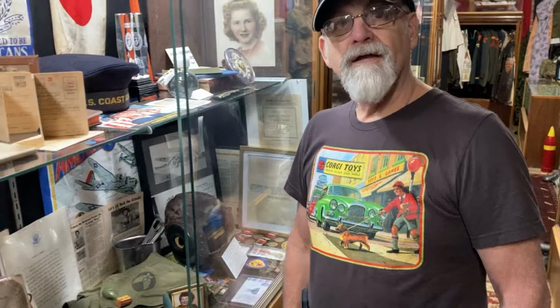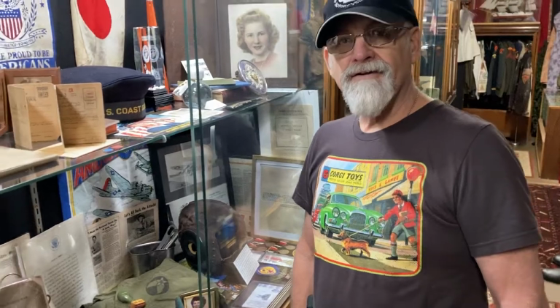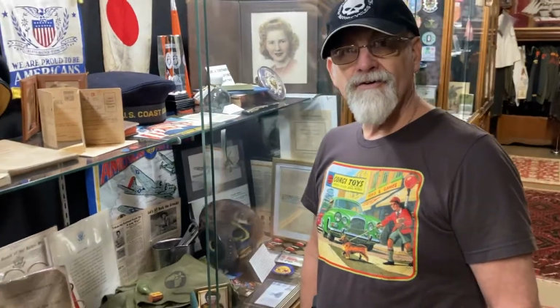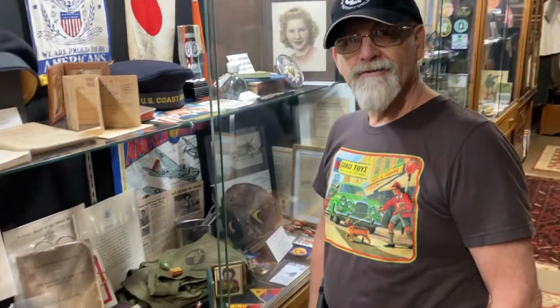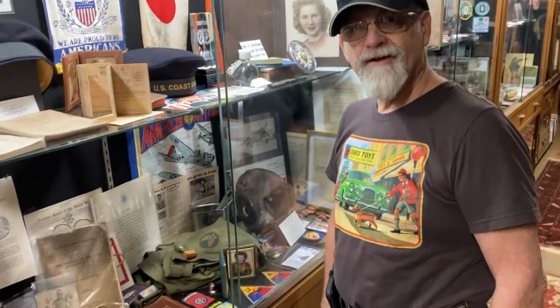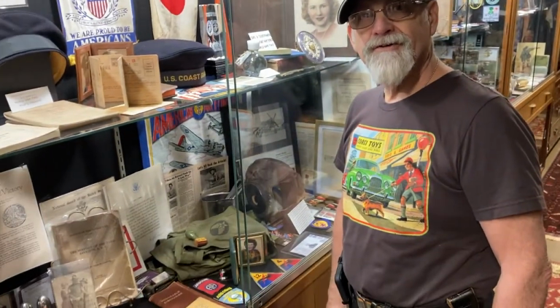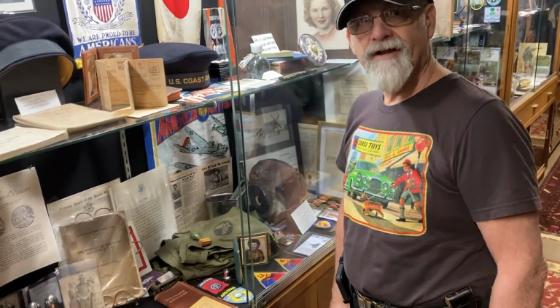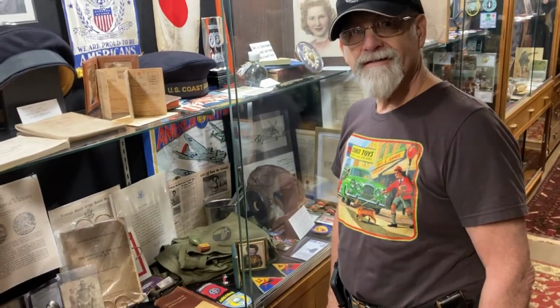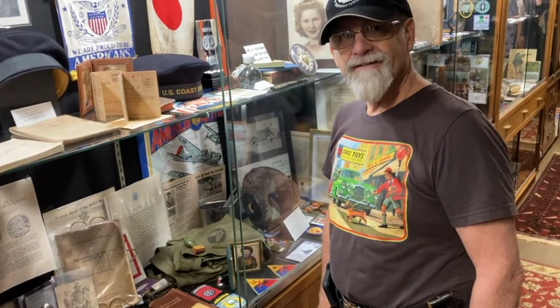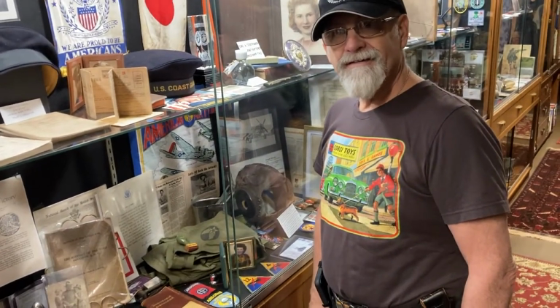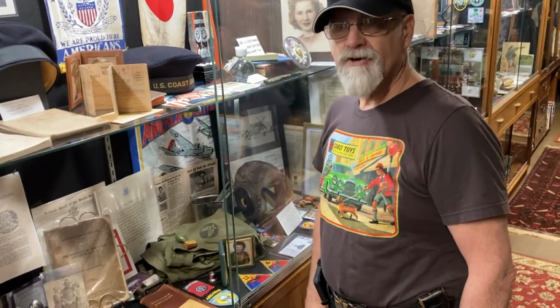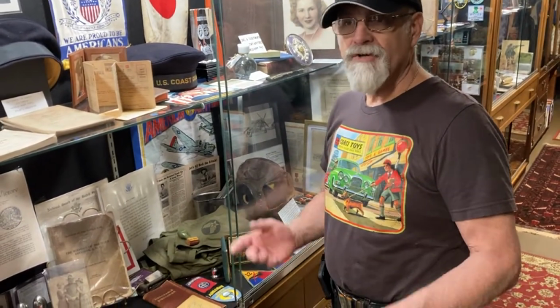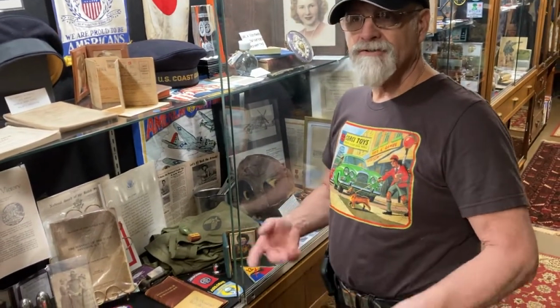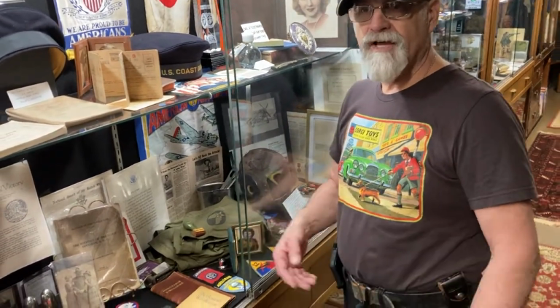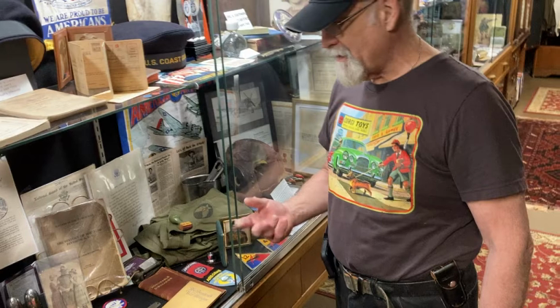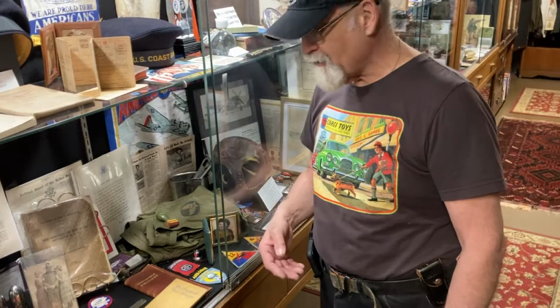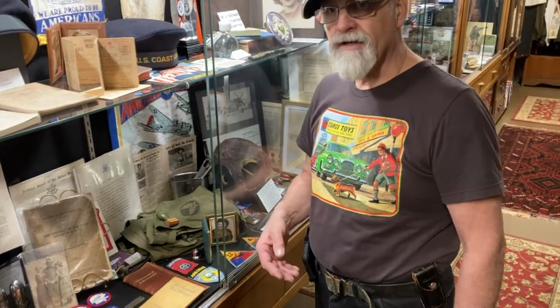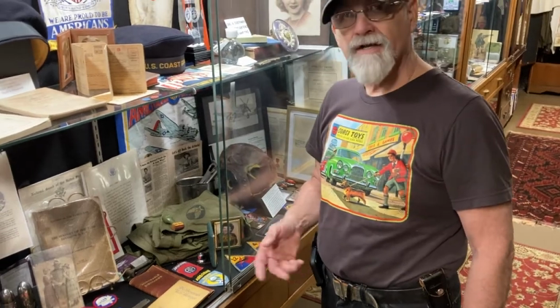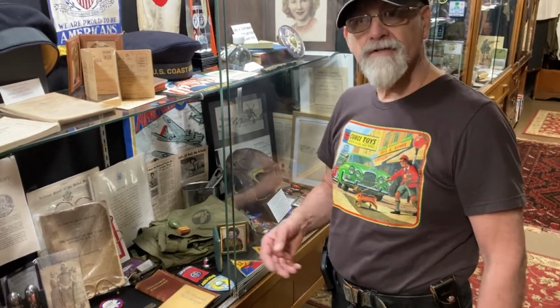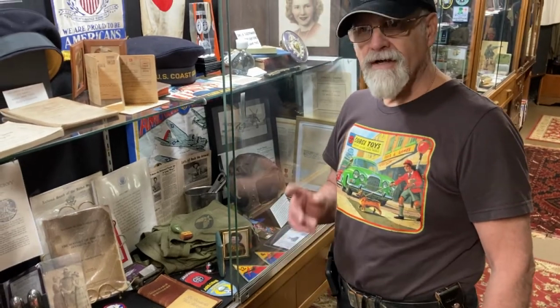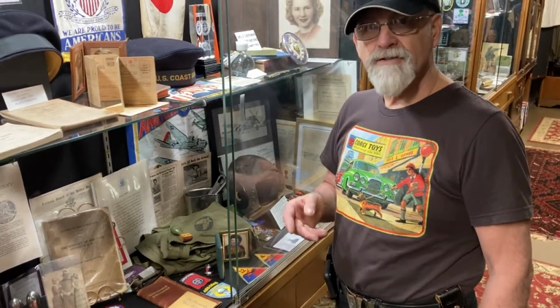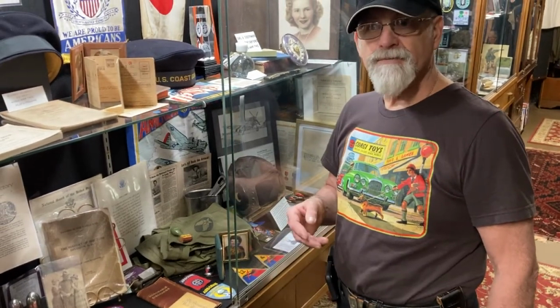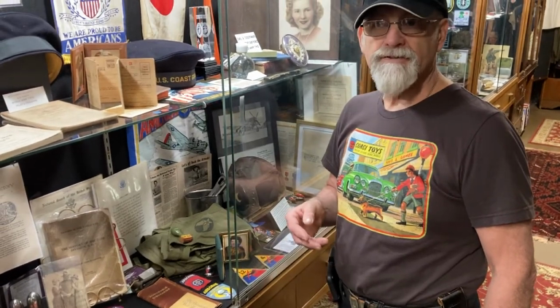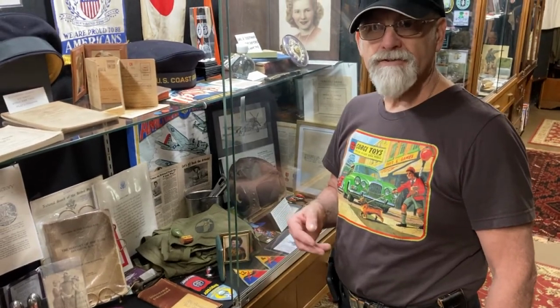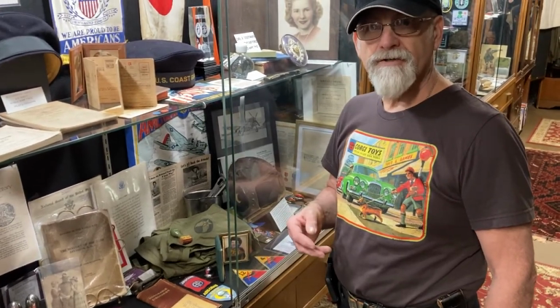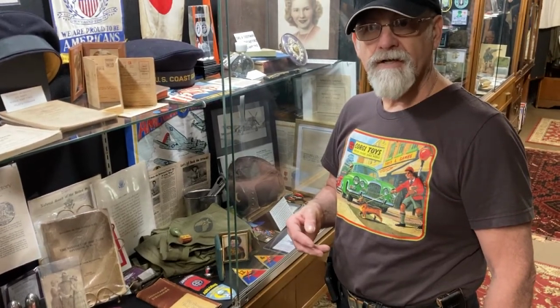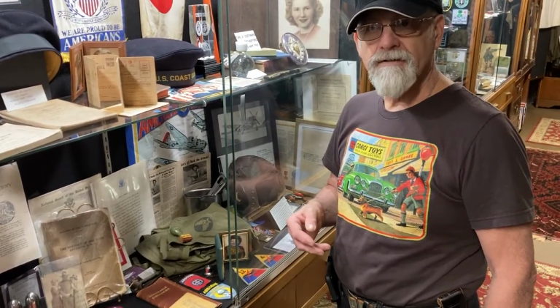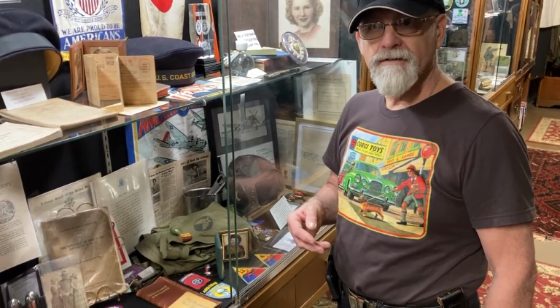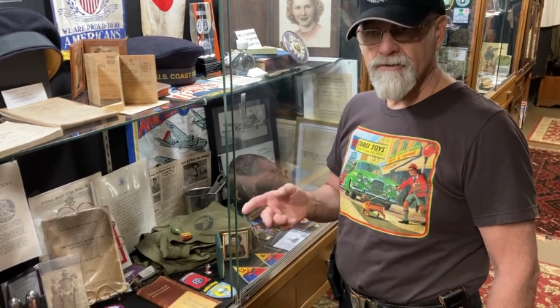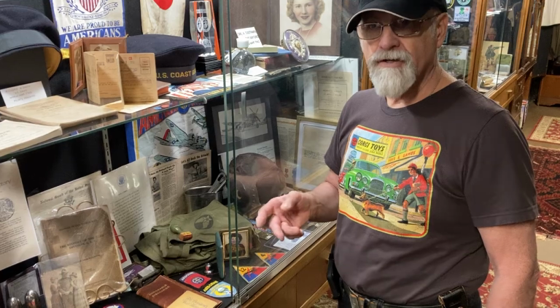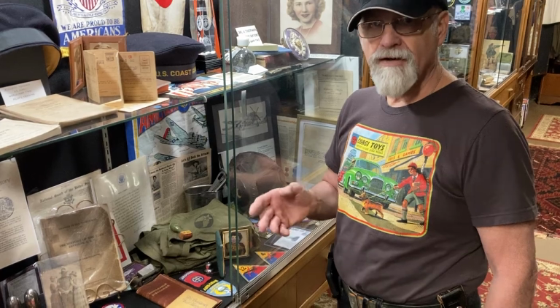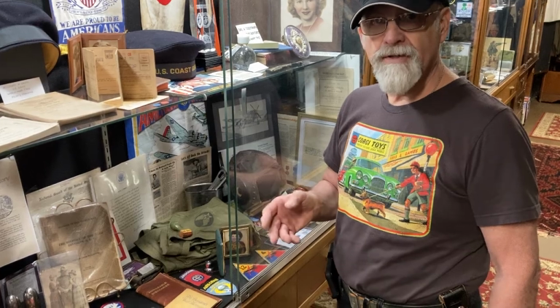Hey, good afternoon, how are you doing today? It's going pretty good. I got some nice patches I can show you today.